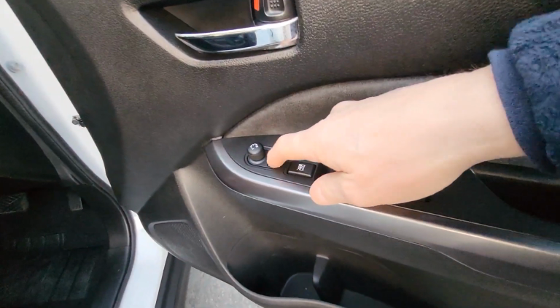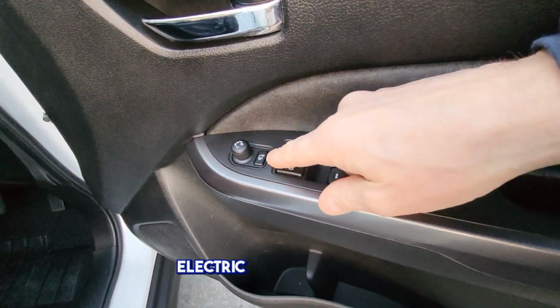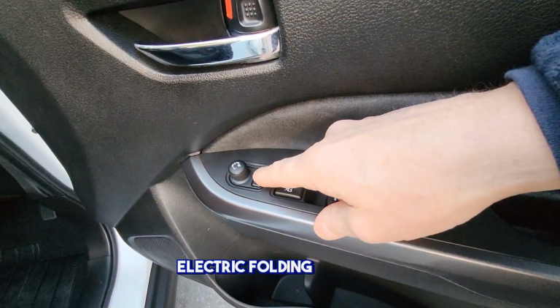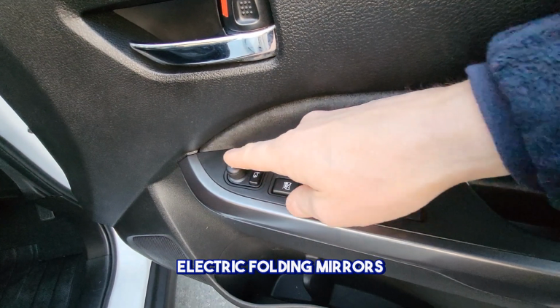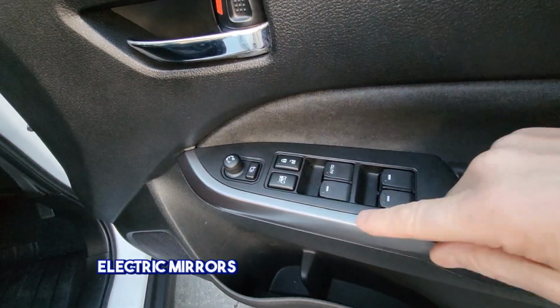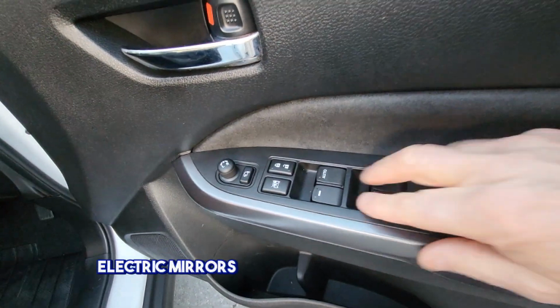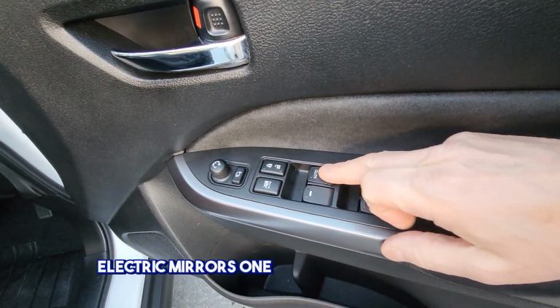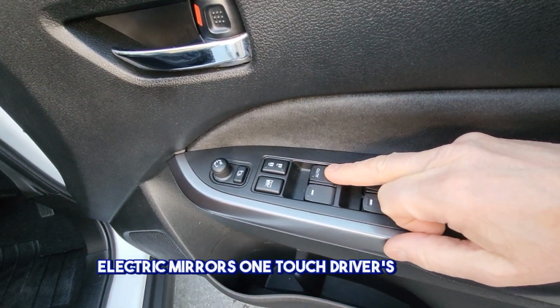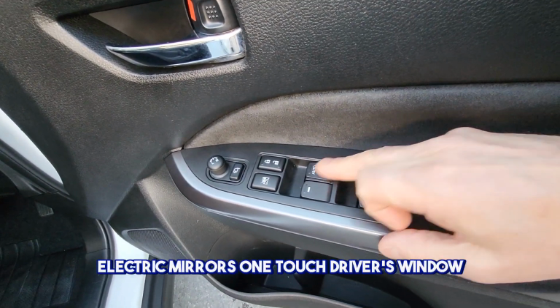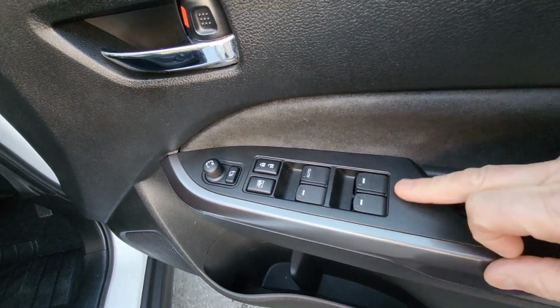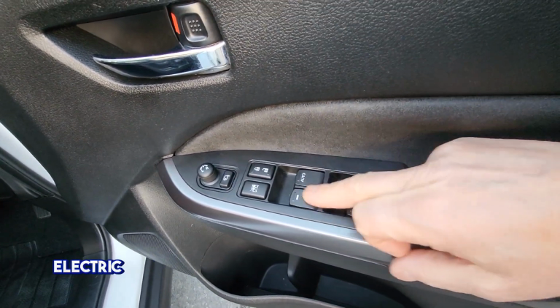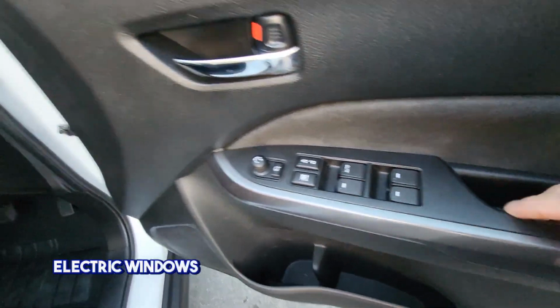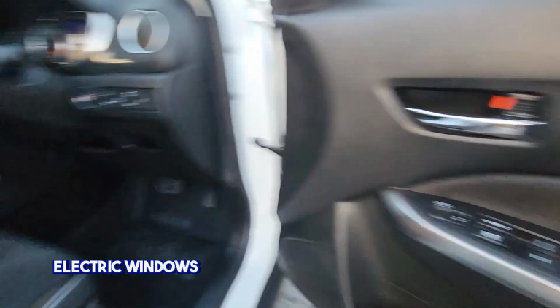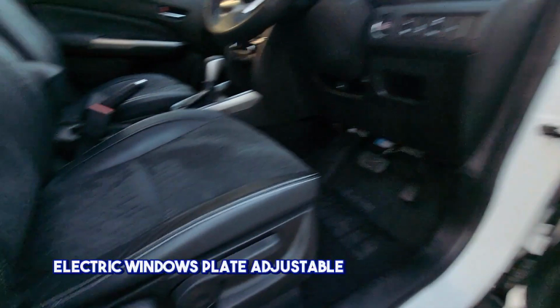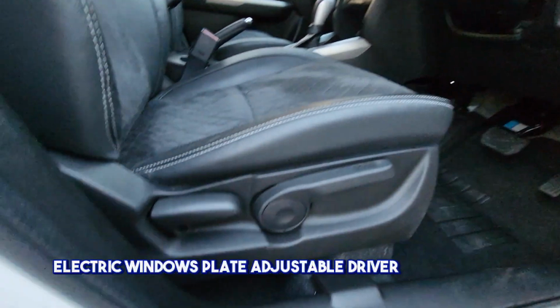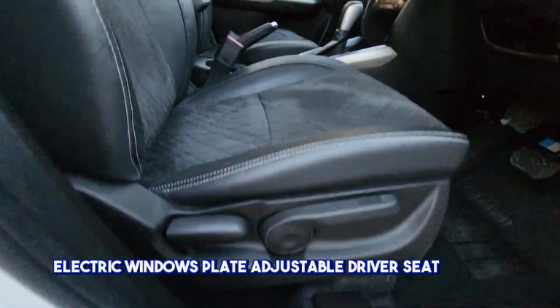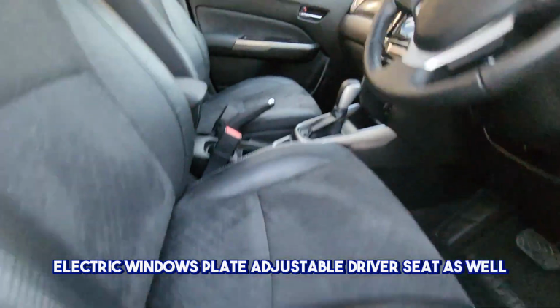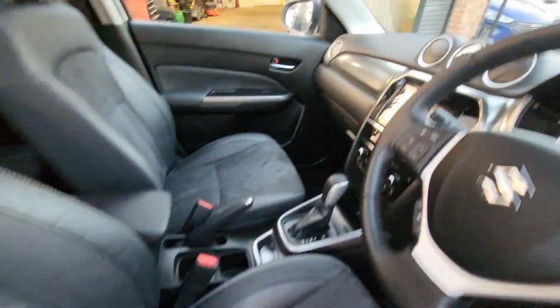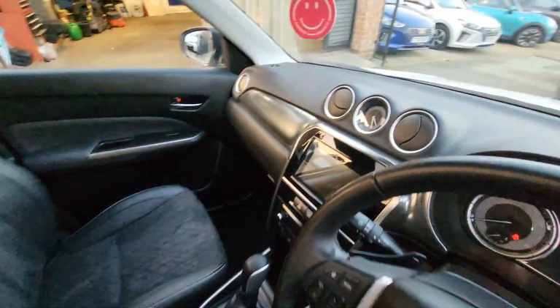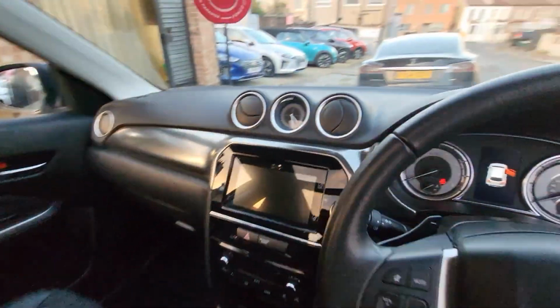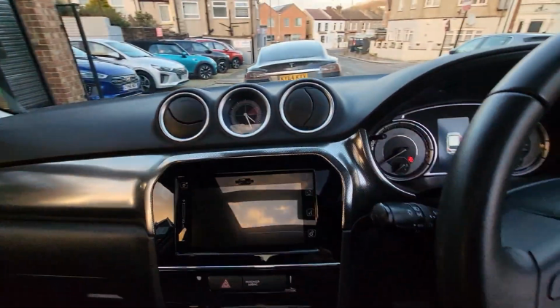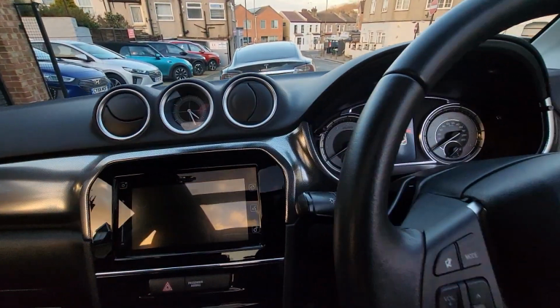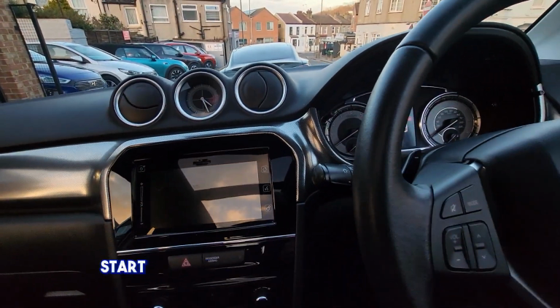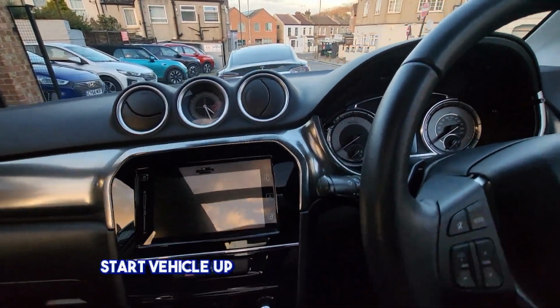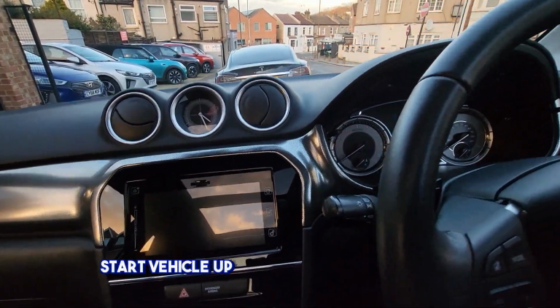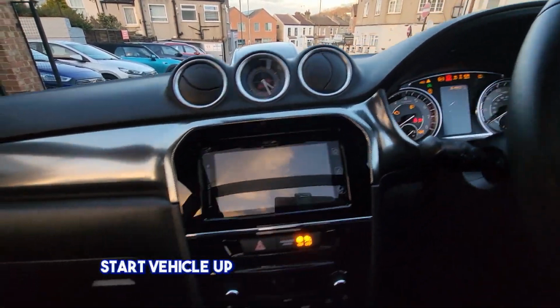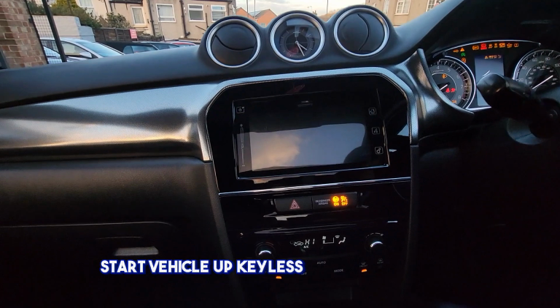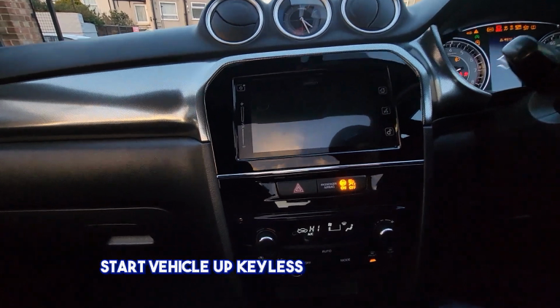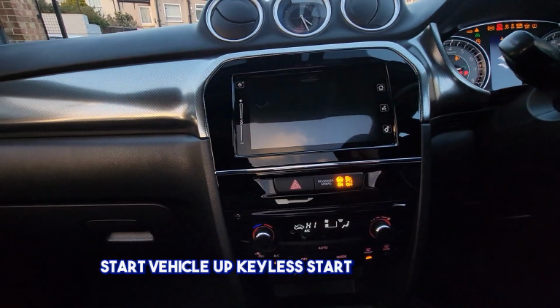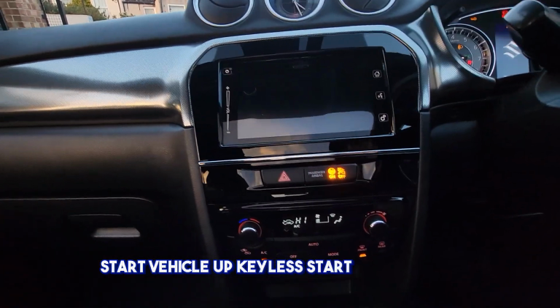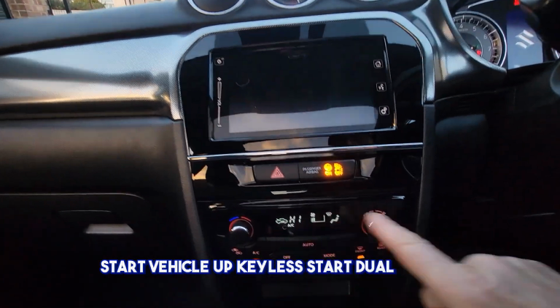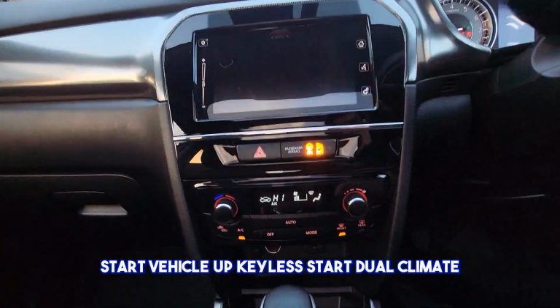Electric folding mirrors, electric mirrors, one-touch driver's window, electric windows, height adjustable driver's seat as well. Let's start the vehicle up — keyless start, dual climate.